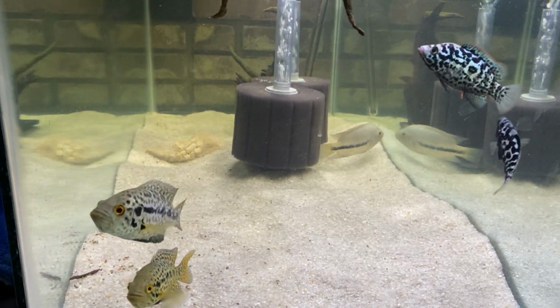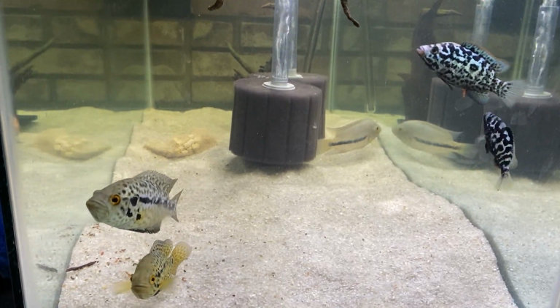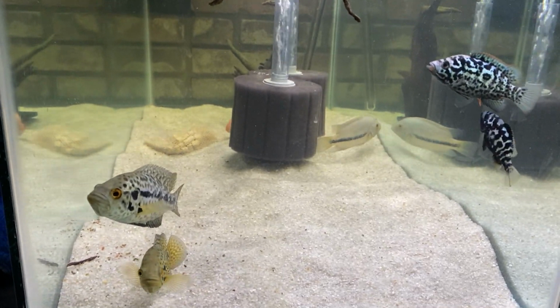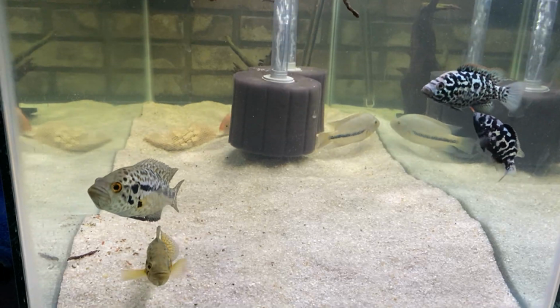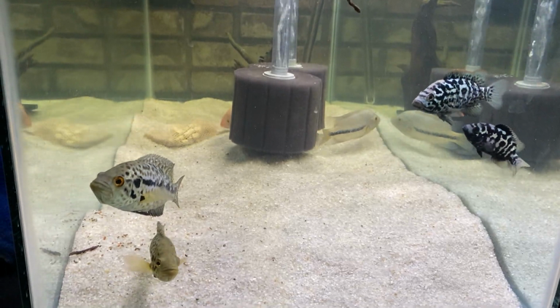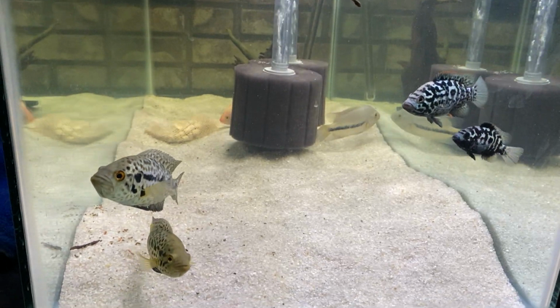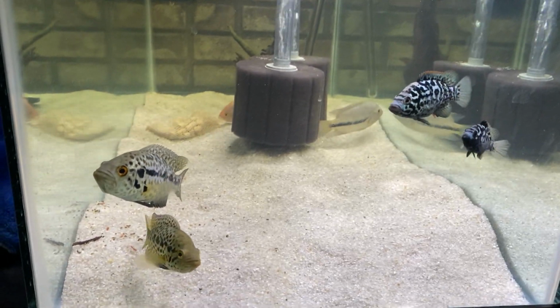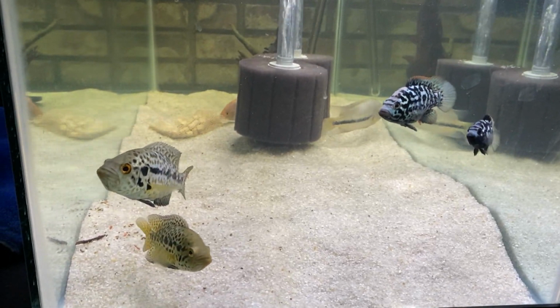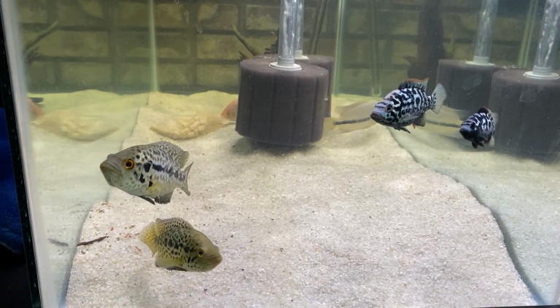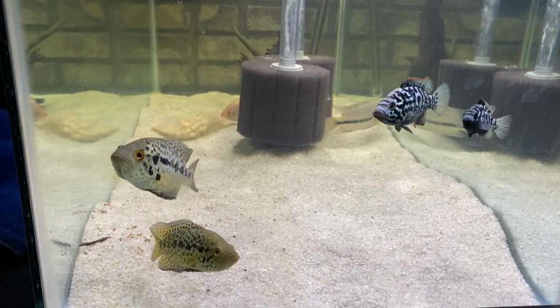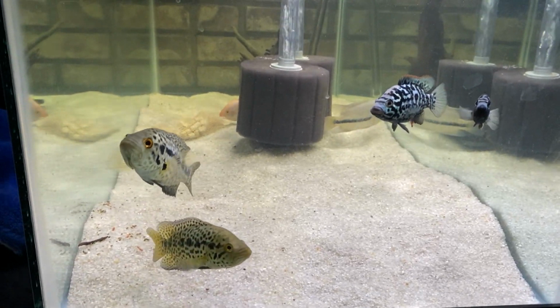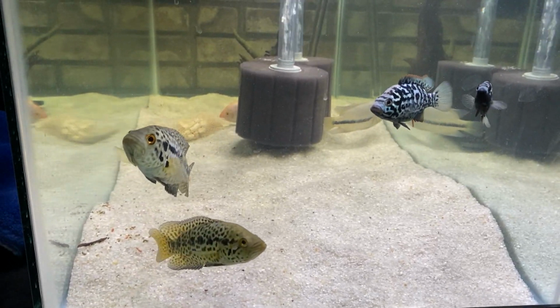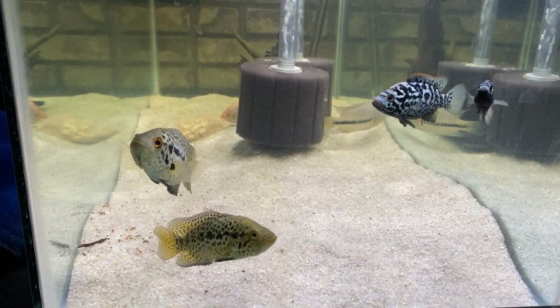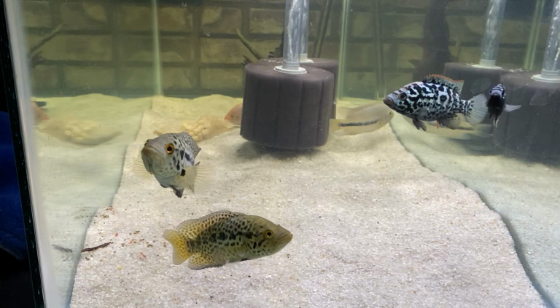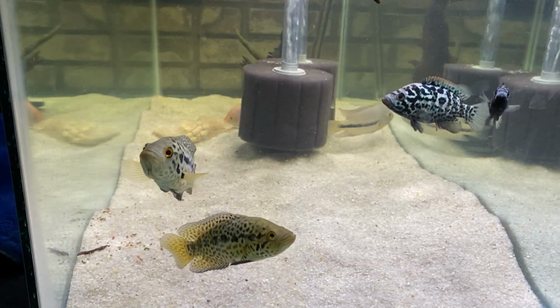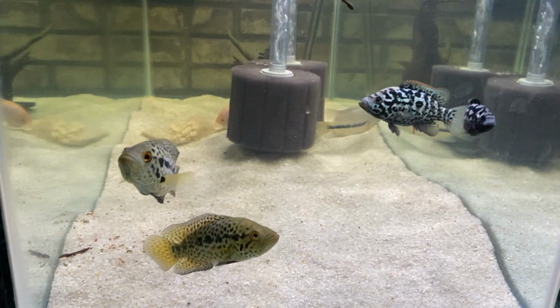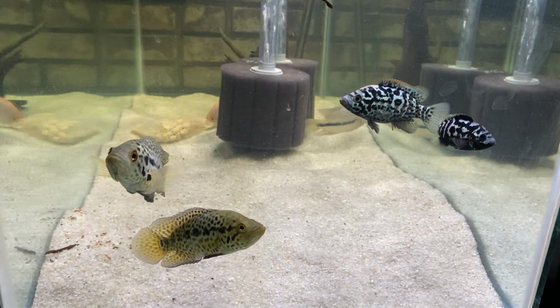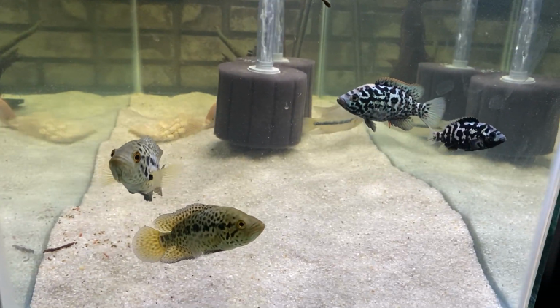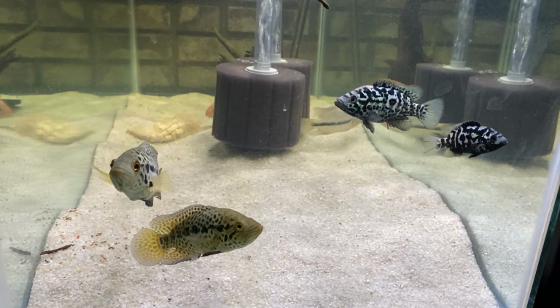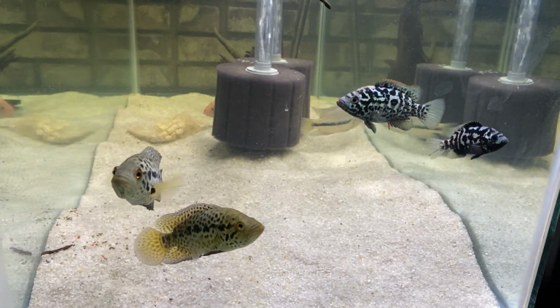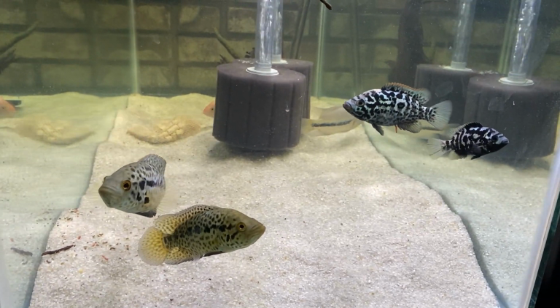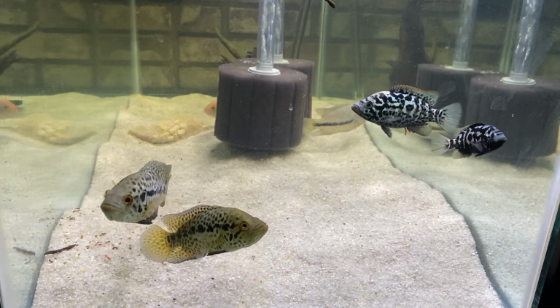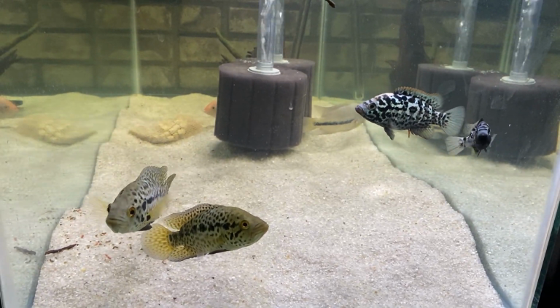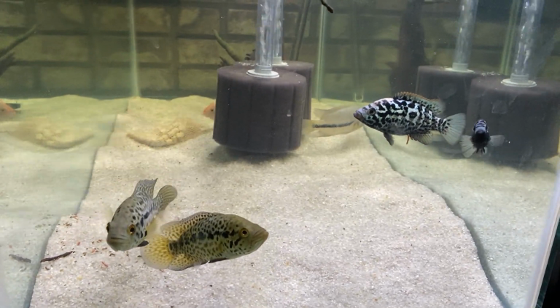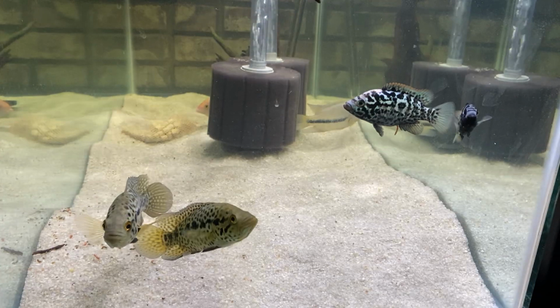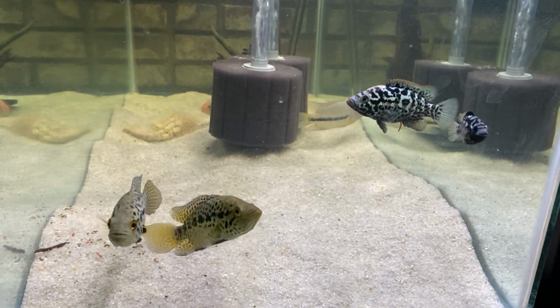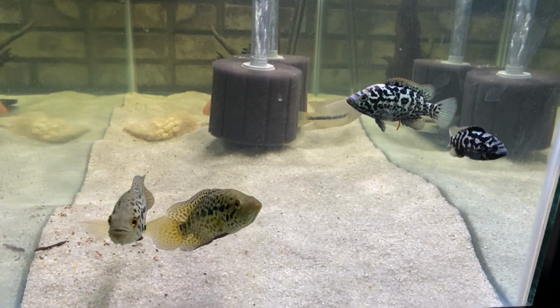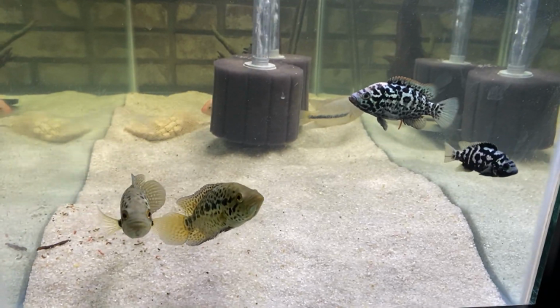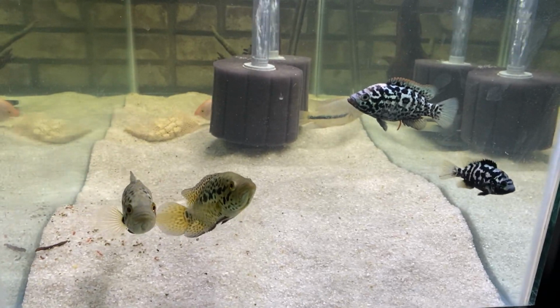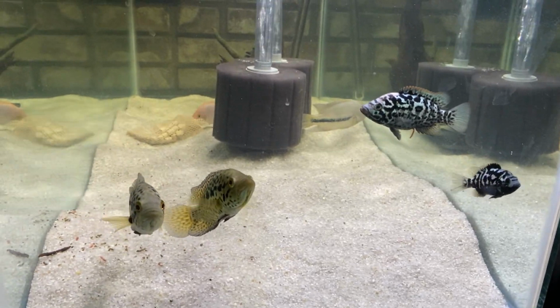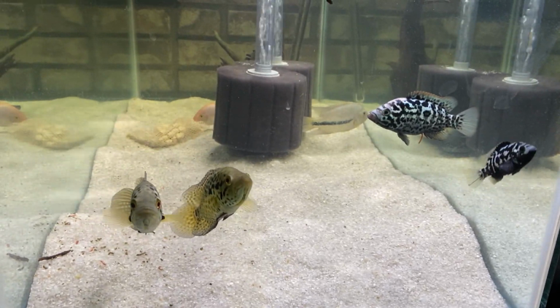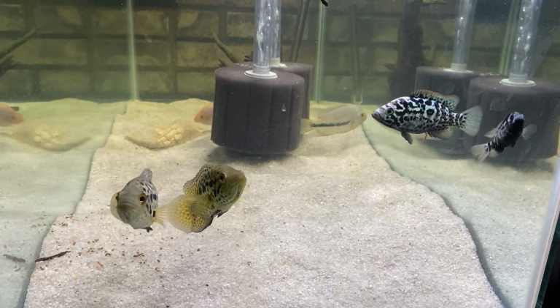Starting off in the bottom right-hand corner of the stand, this is my newest tank - it's a 75. You can see a pair of my Cuban babies. I call them mine because I bred them here.